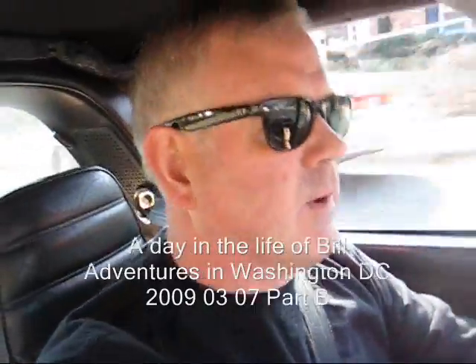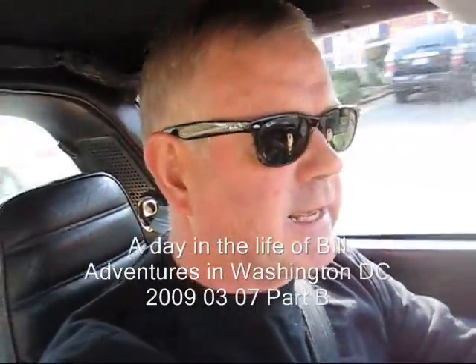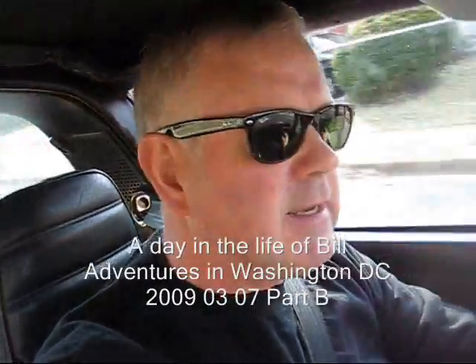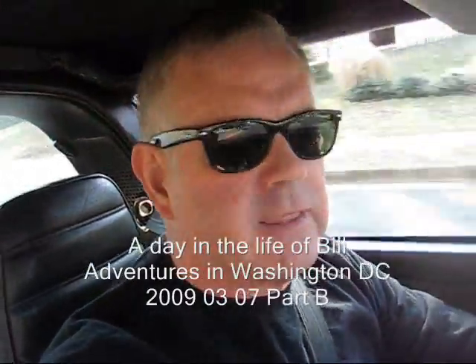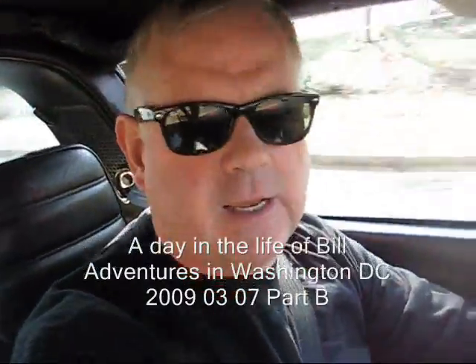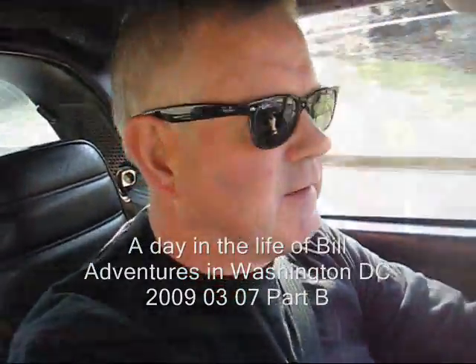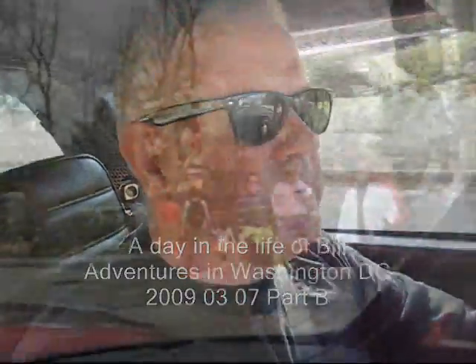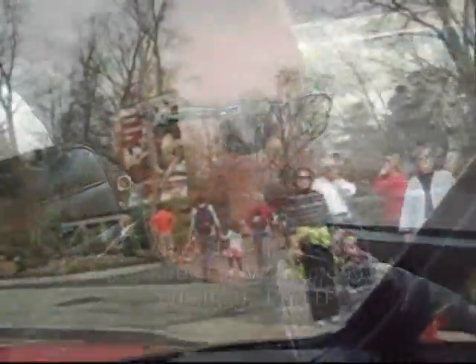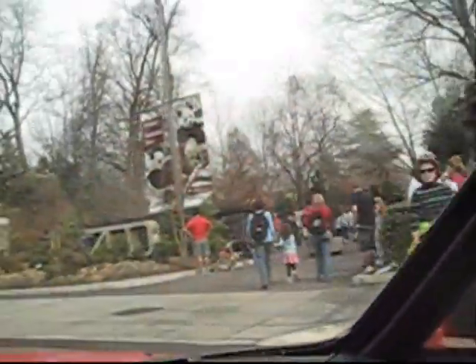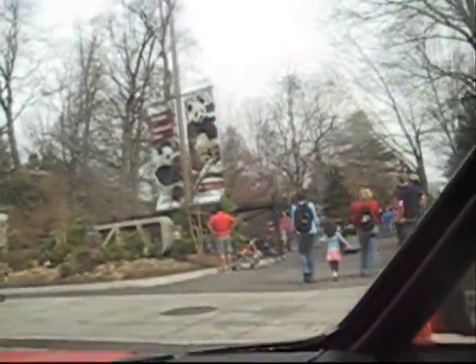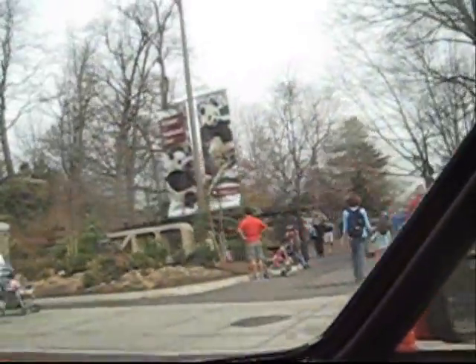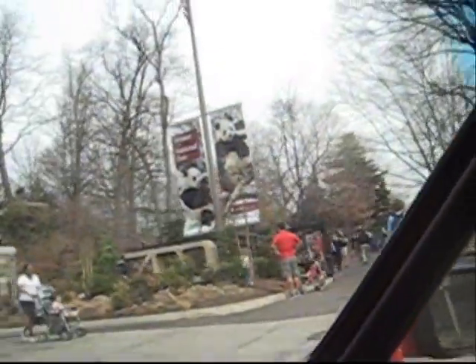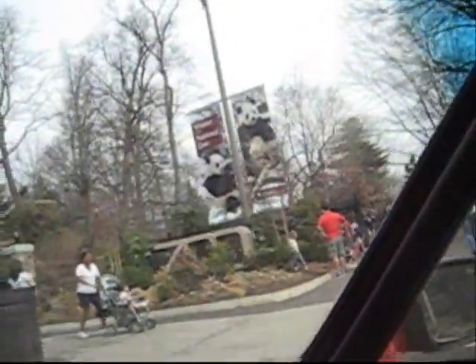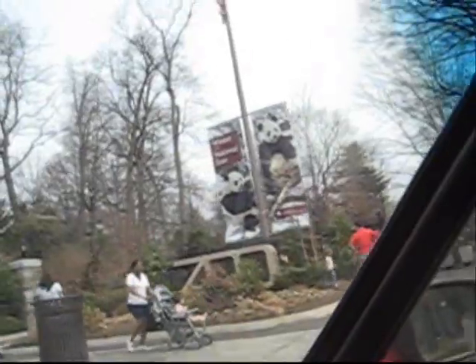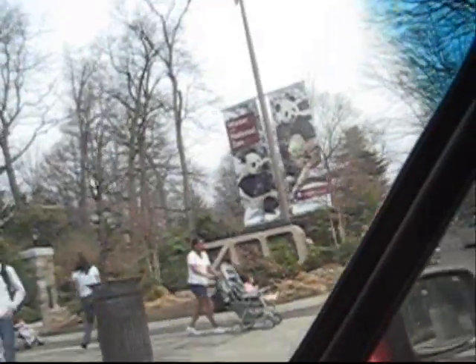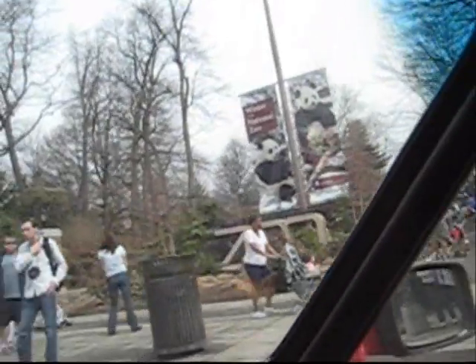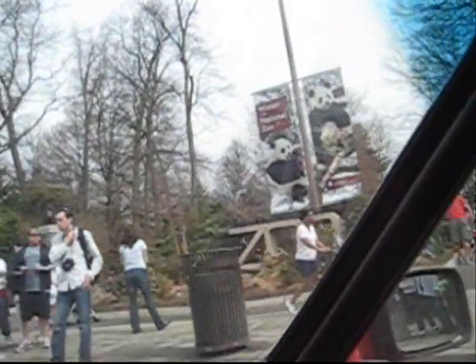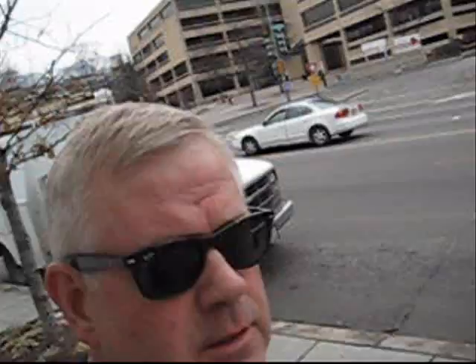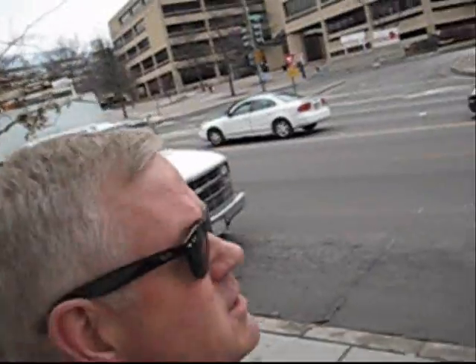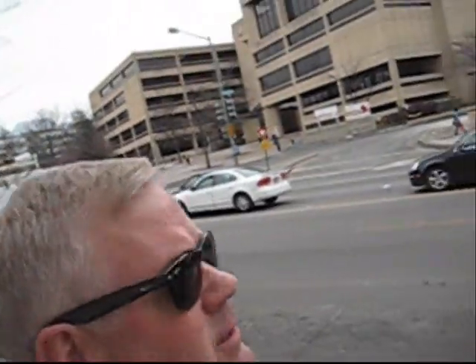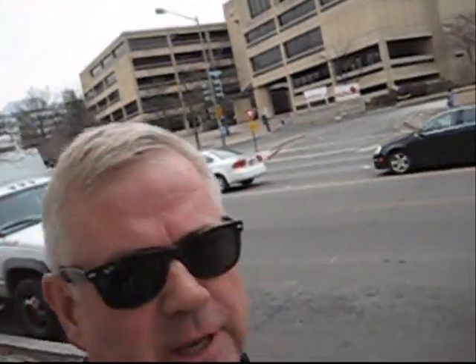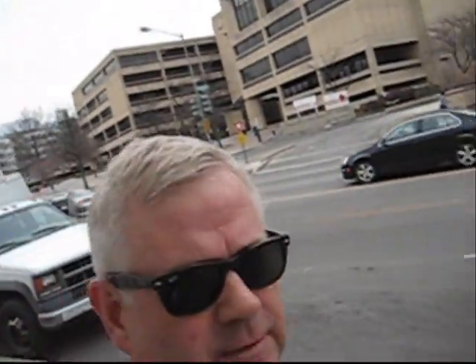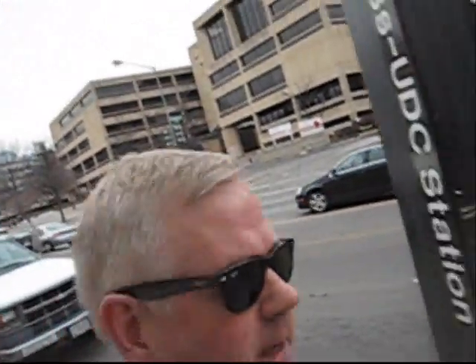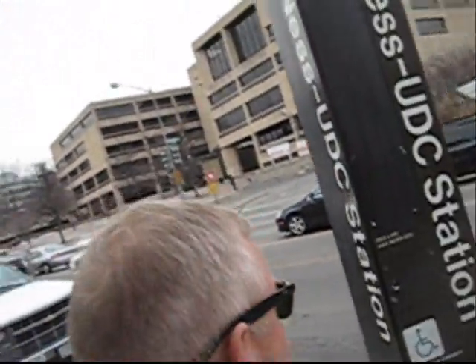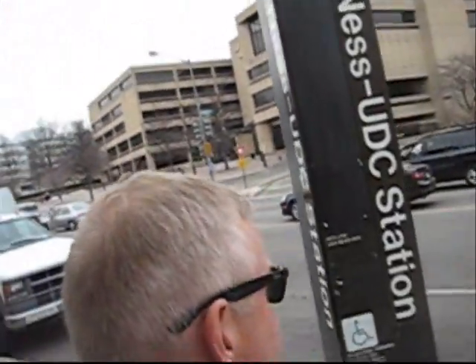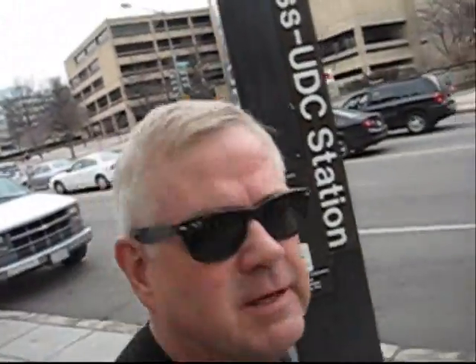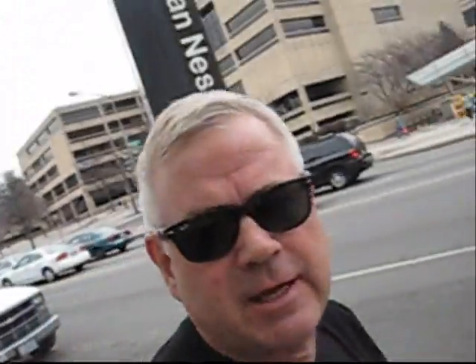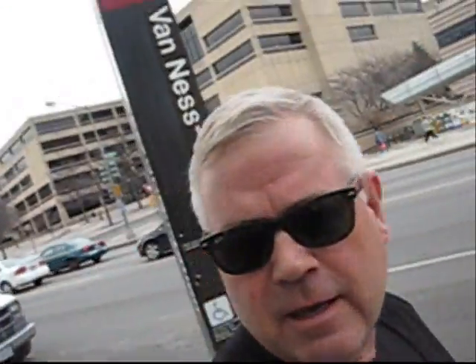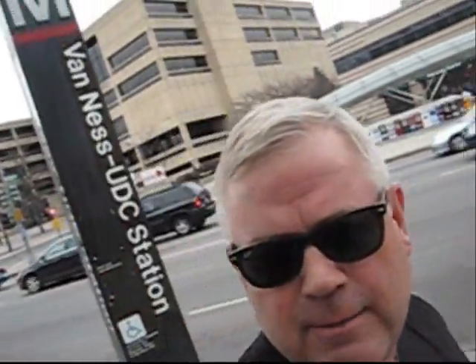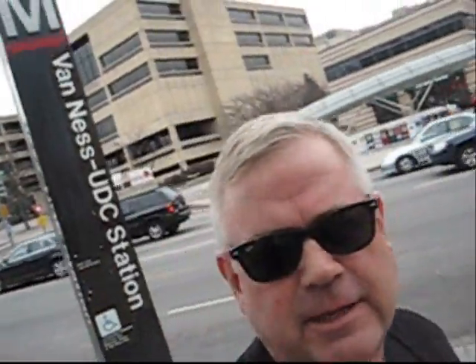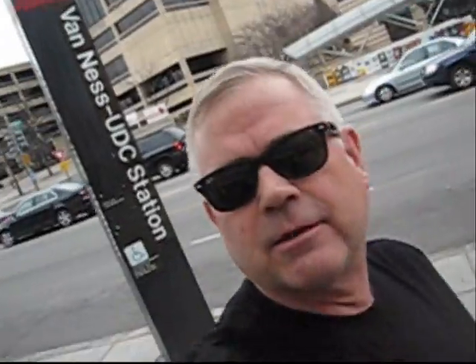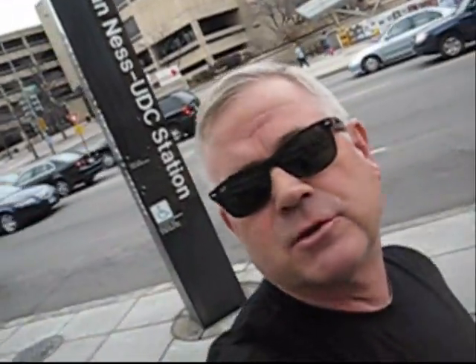This is the entrance to the Washington Zoo. Now I need to park. This is the metro station at Van Nassen, University of DC. I'm gonna take this down to the zoo.